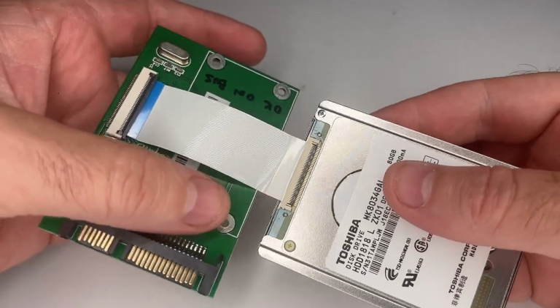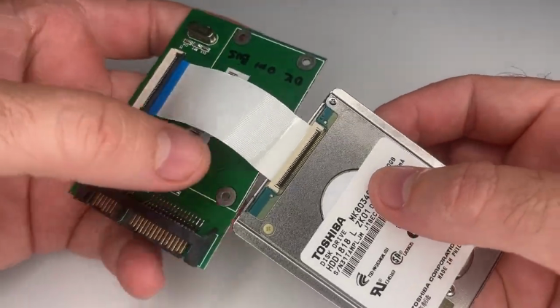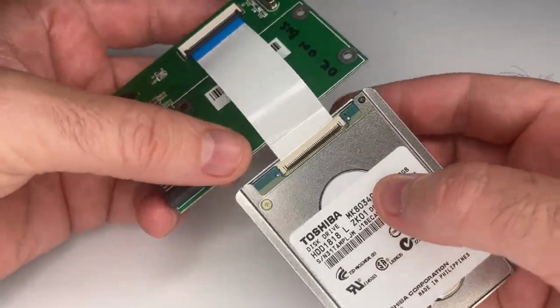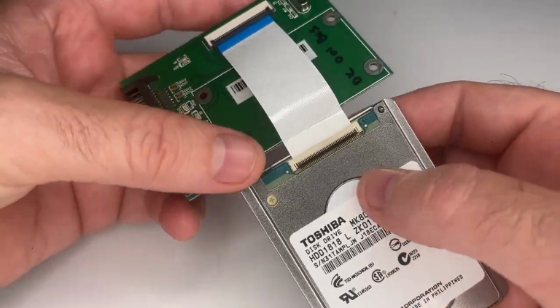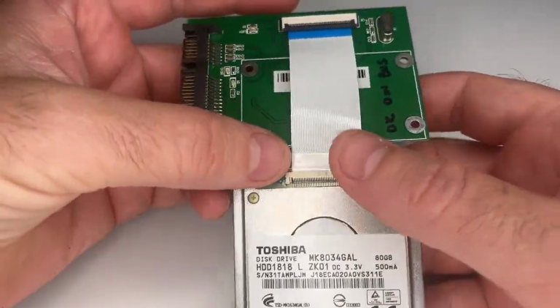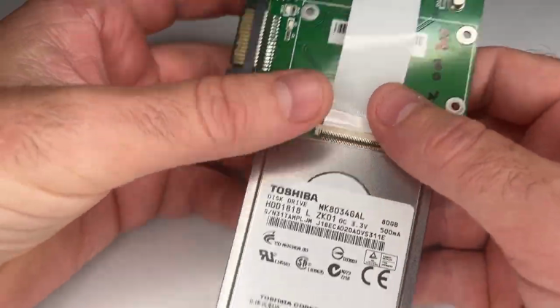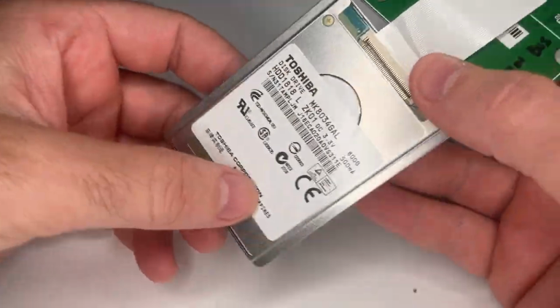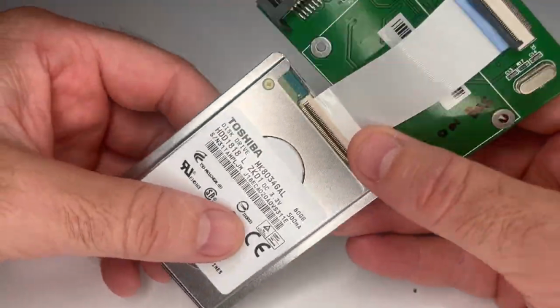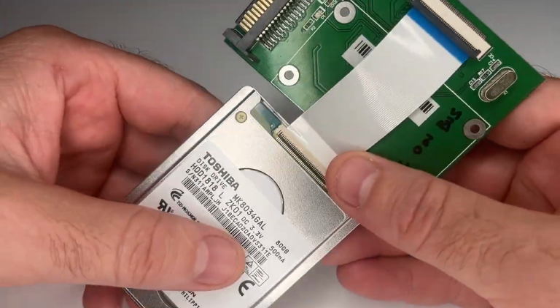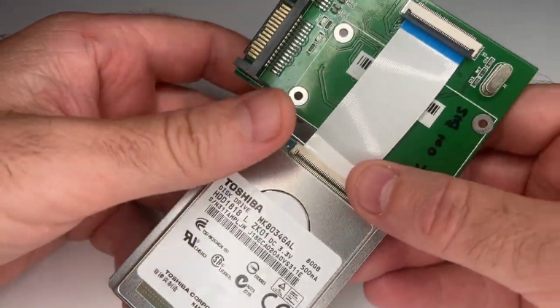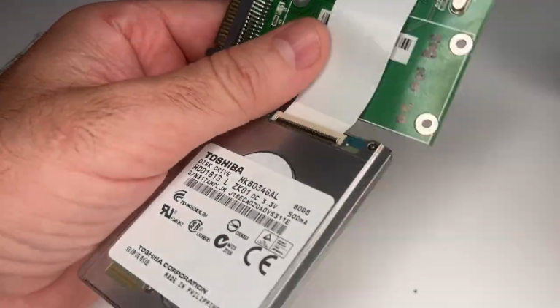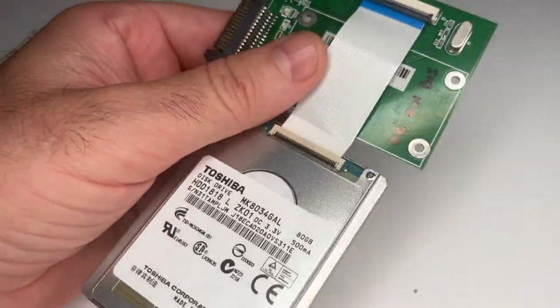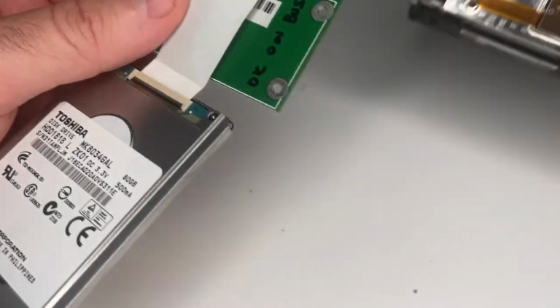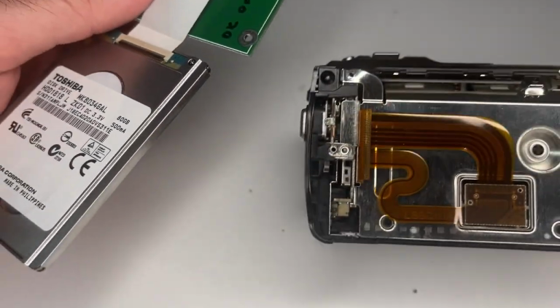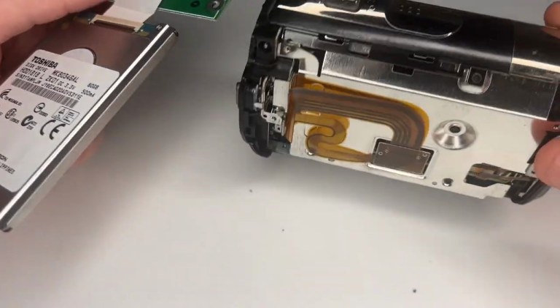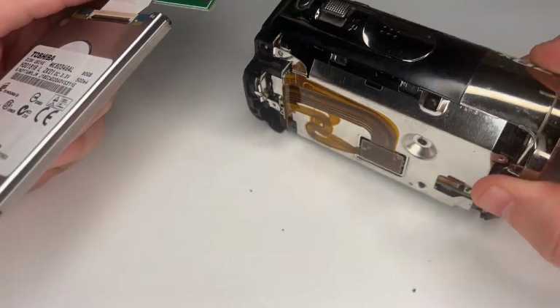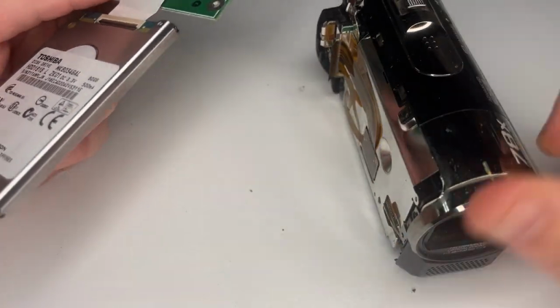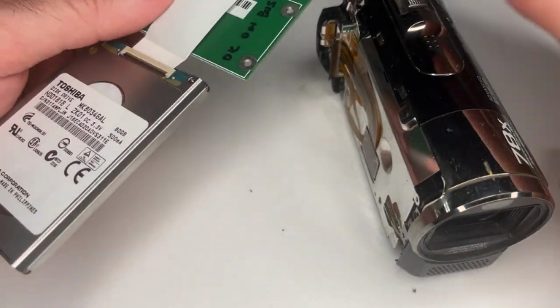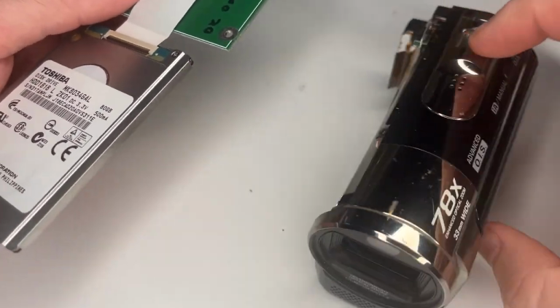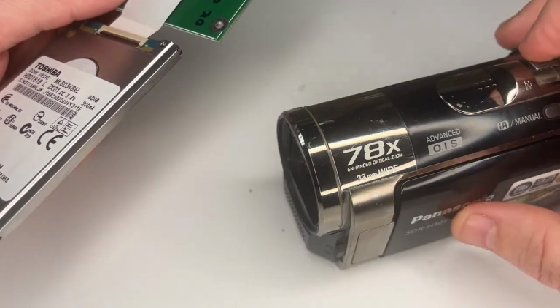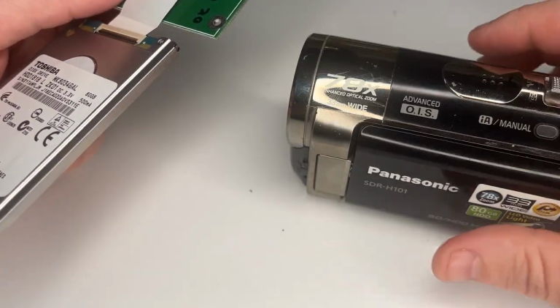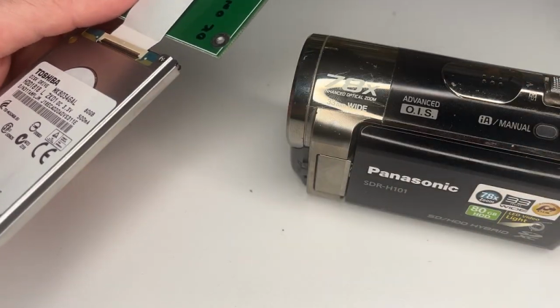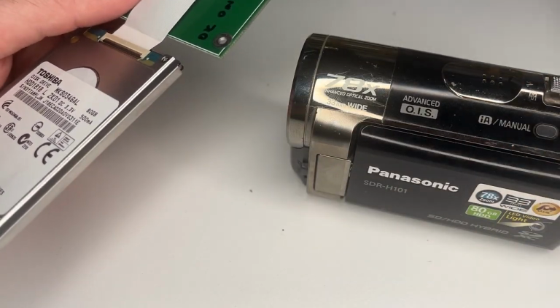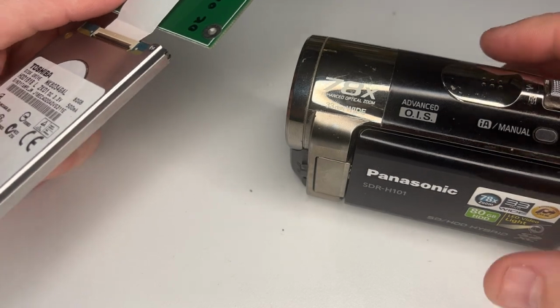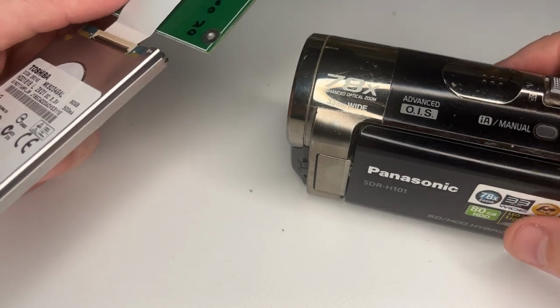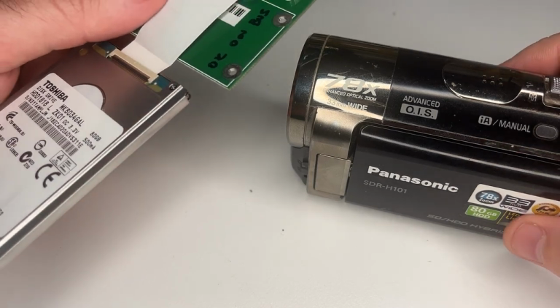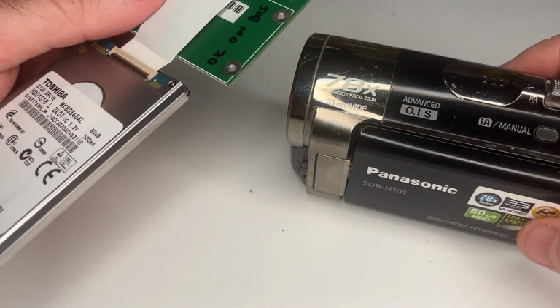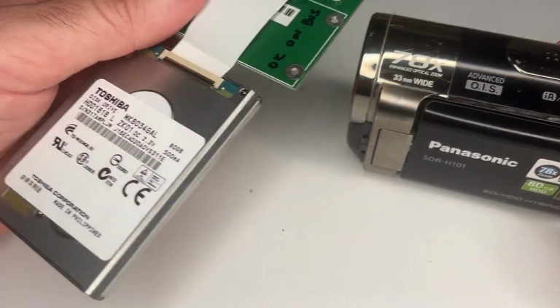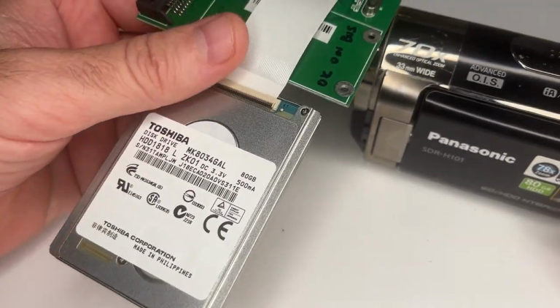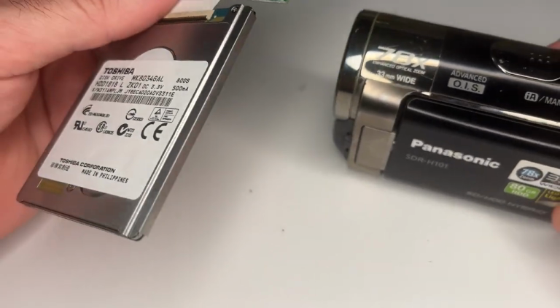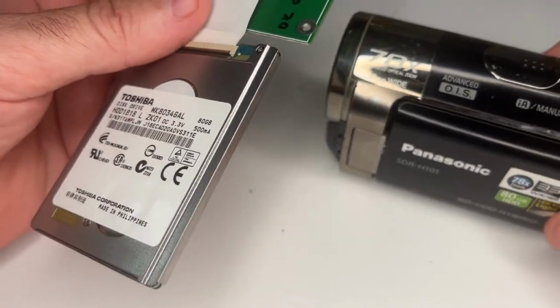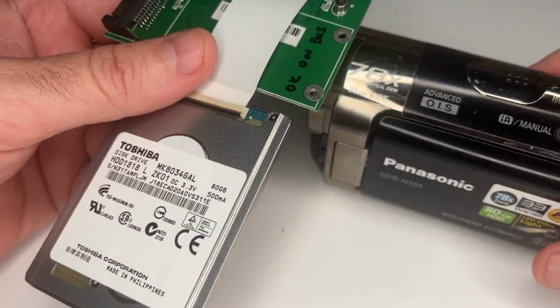However, this one's gone bad. Like a lot of these old video cameras that I see, people hold on to them for years, leave them in a drawer with the future idea that they're going to recover the data. So let me show you how bad this one is.